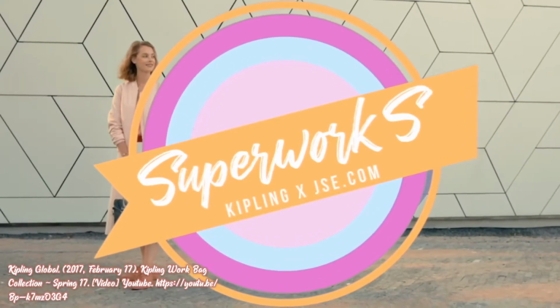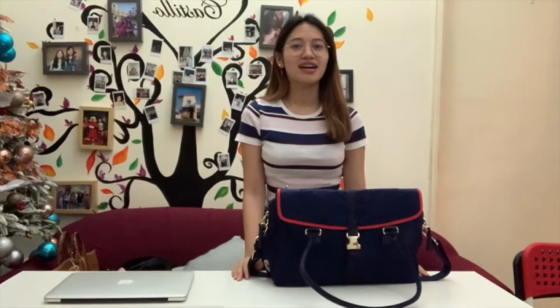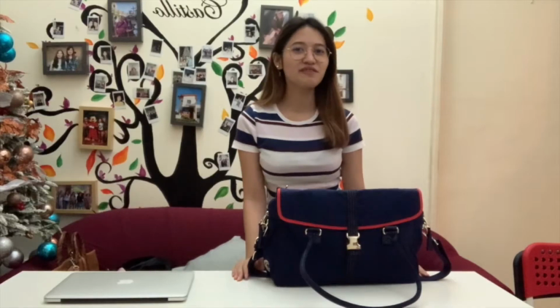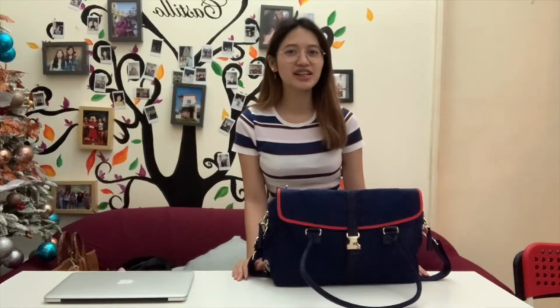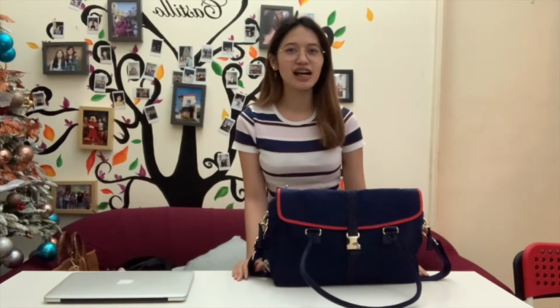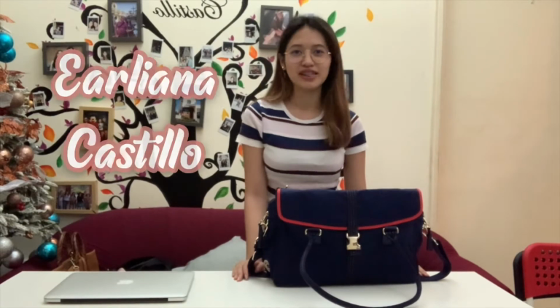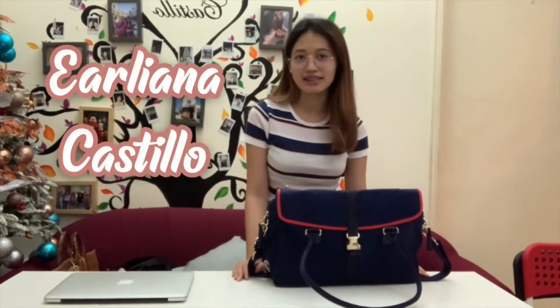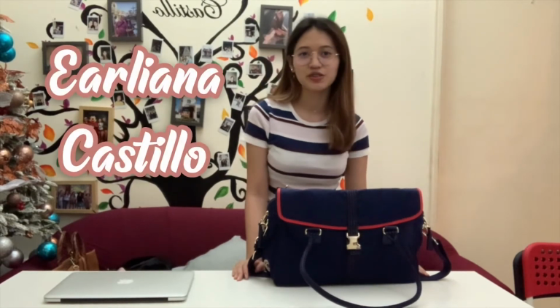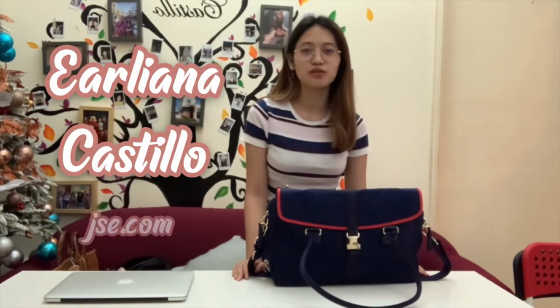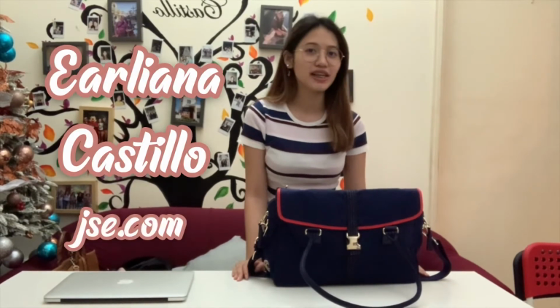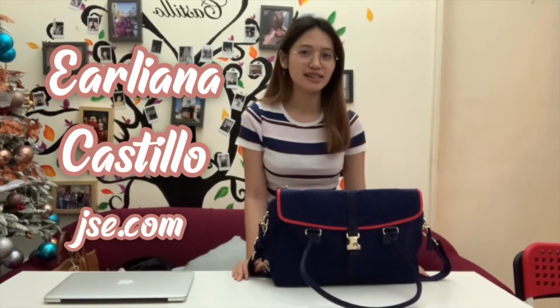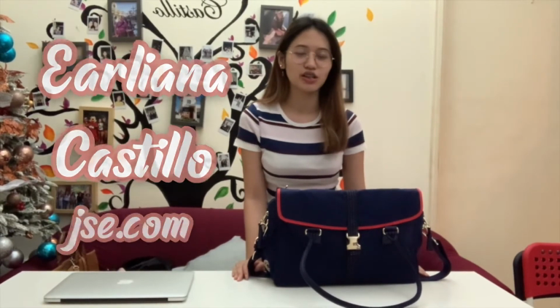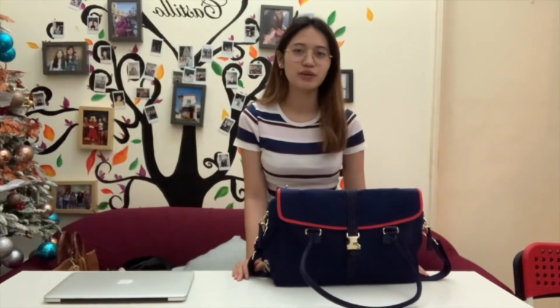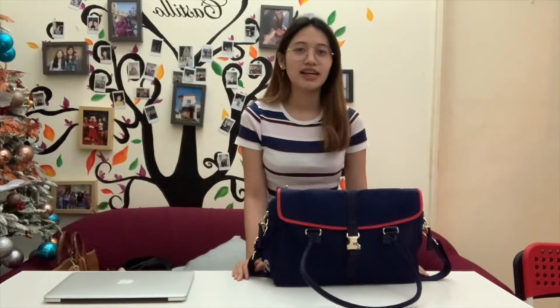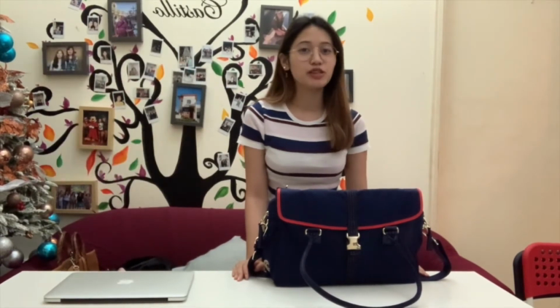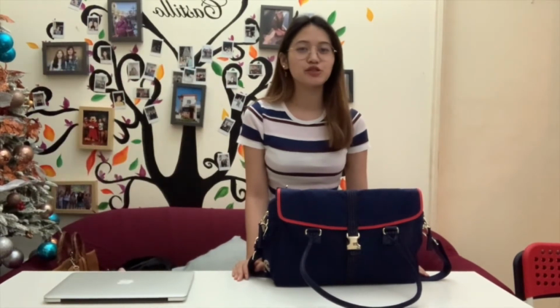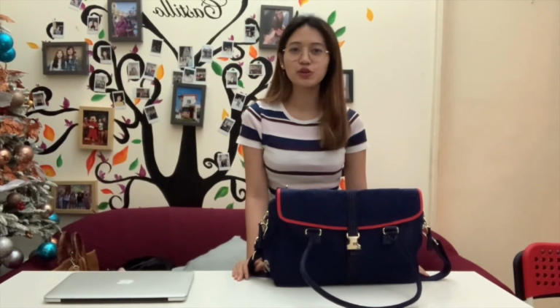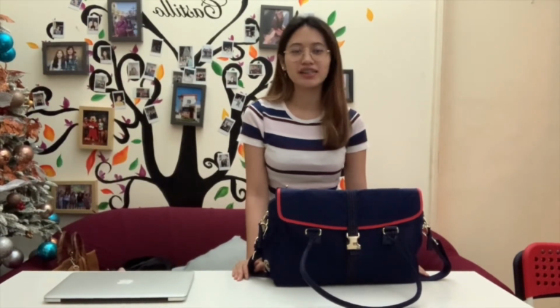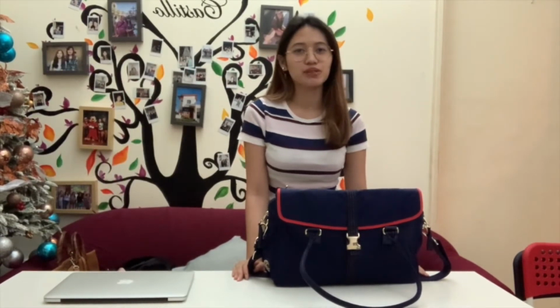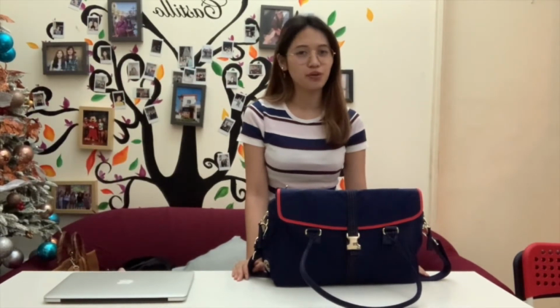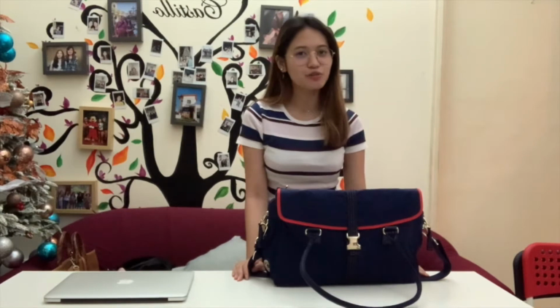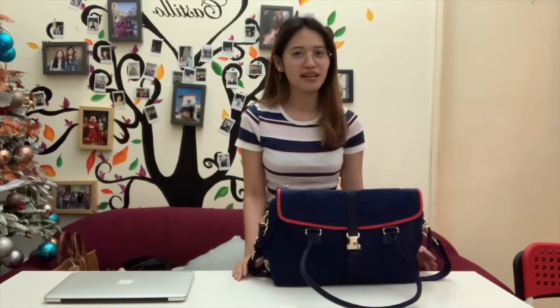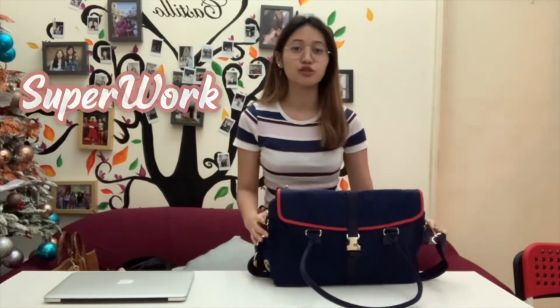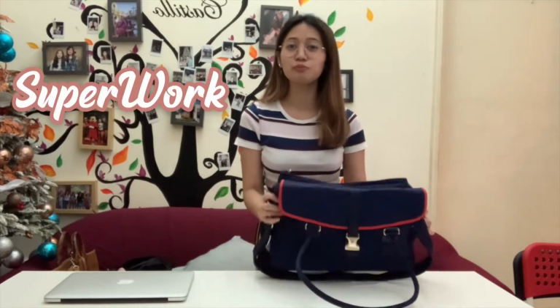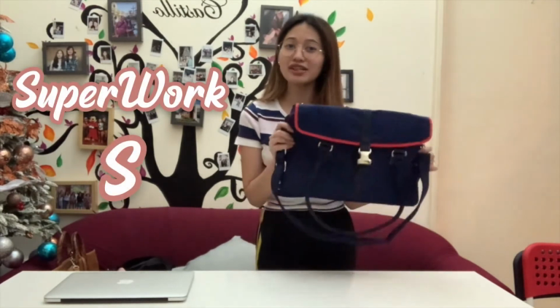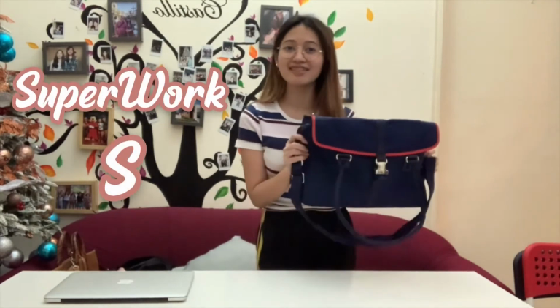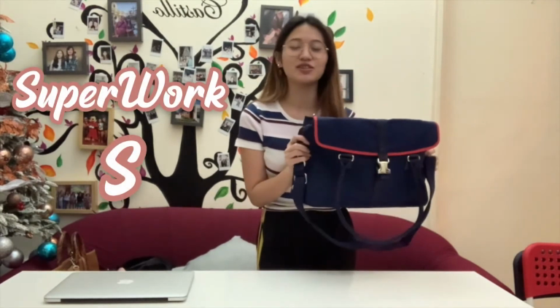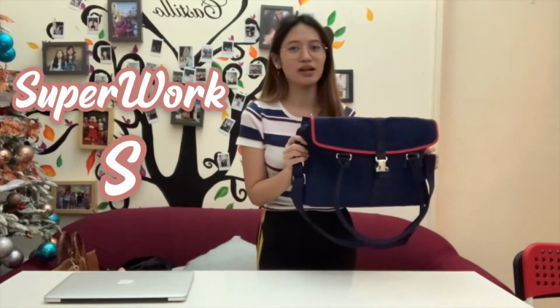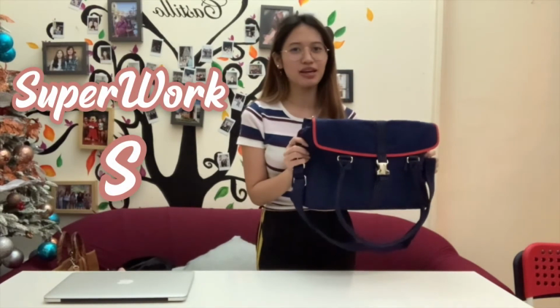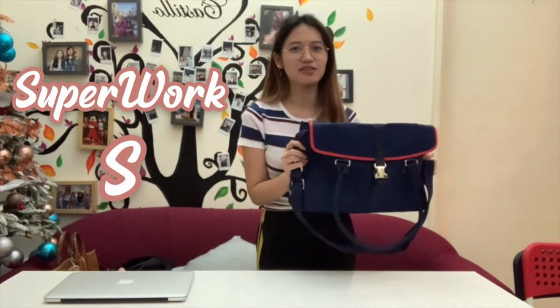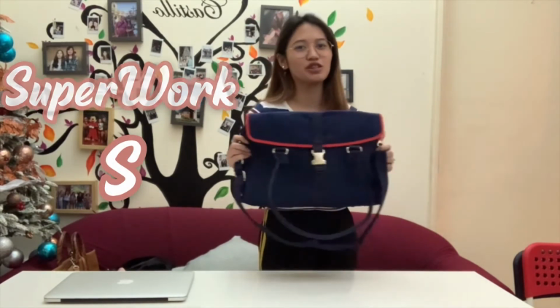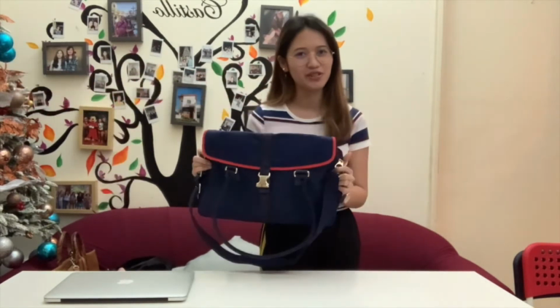Hi everyone! I'm Erleana Castillo from JSE.com and I'm here to show you why Kipling's brand new bag, the Super Work S, is your best companion for travel and work.